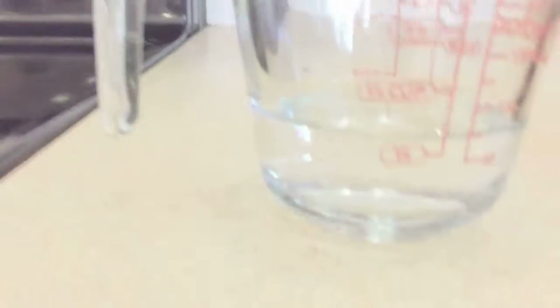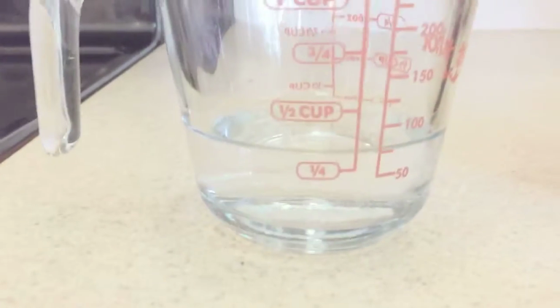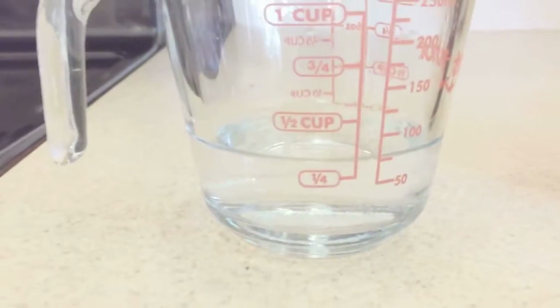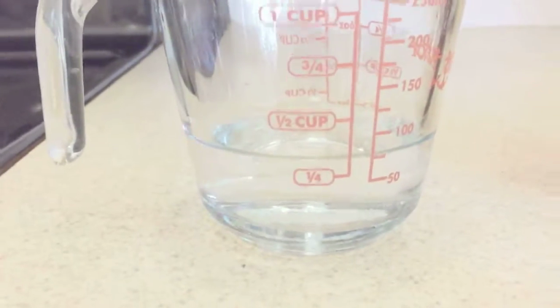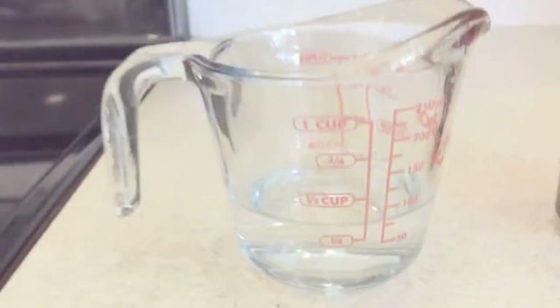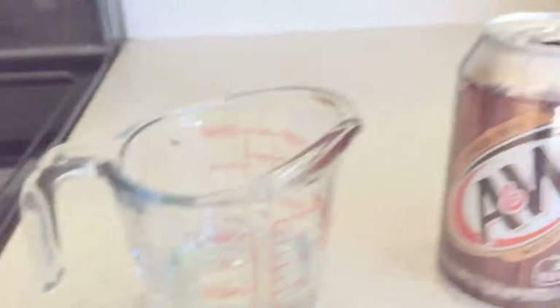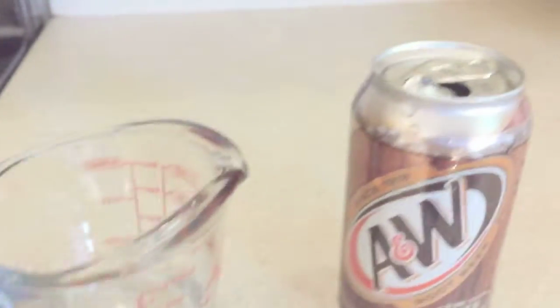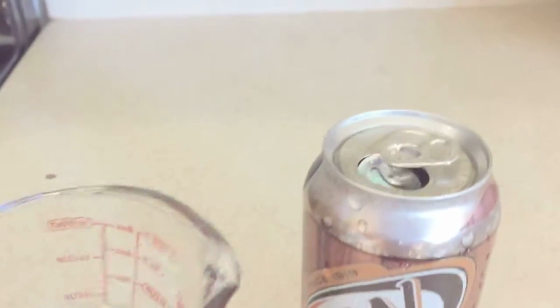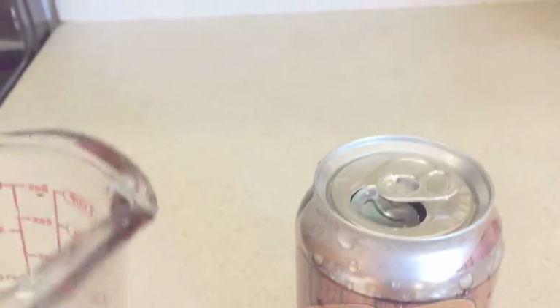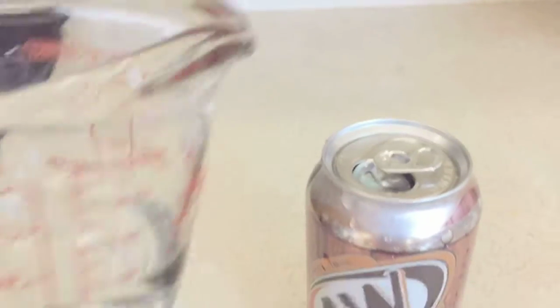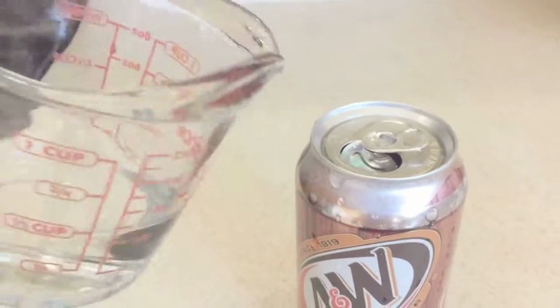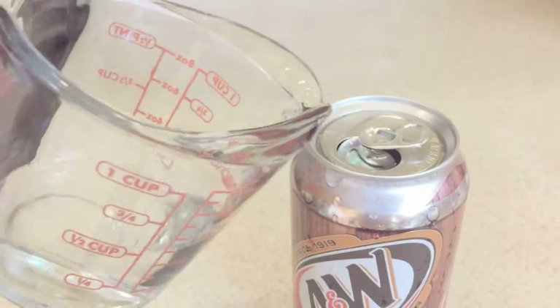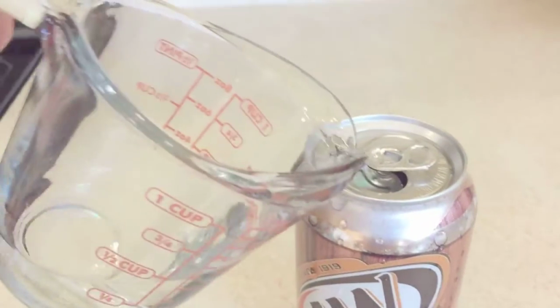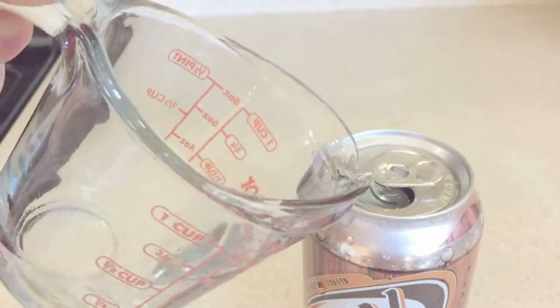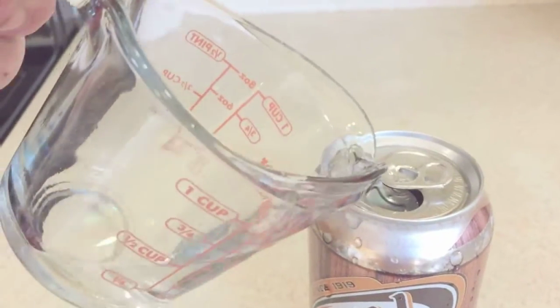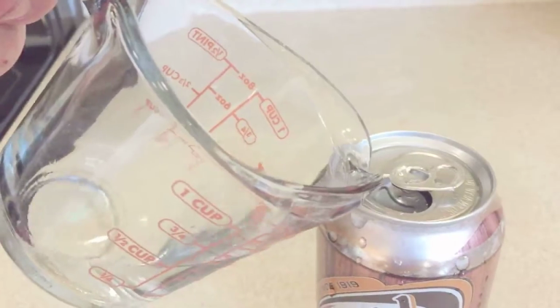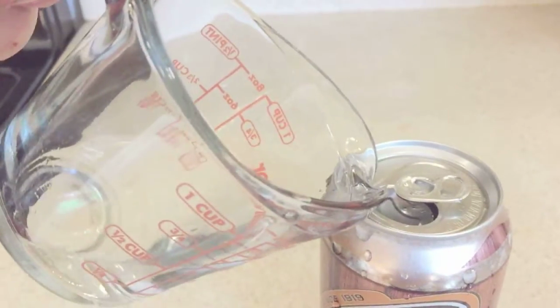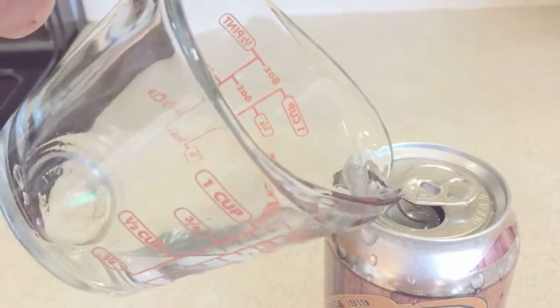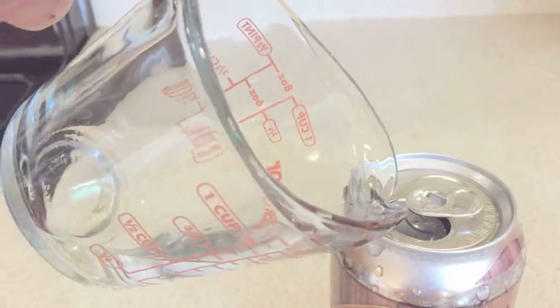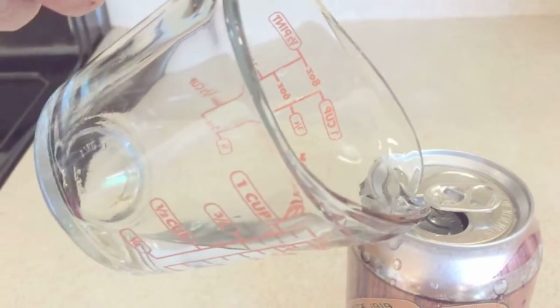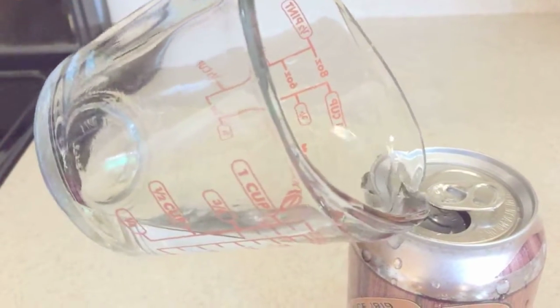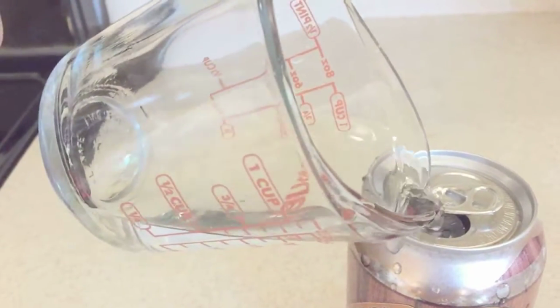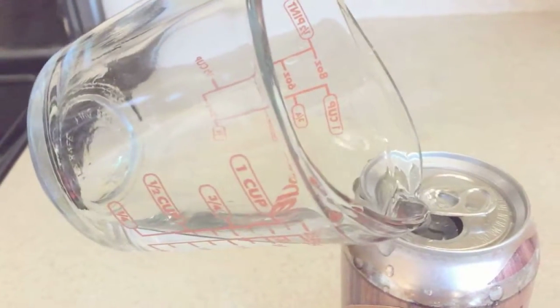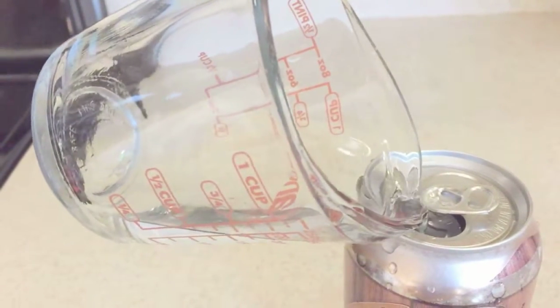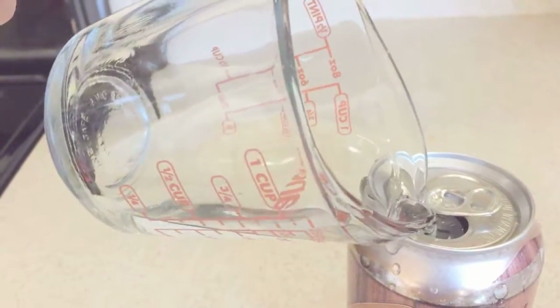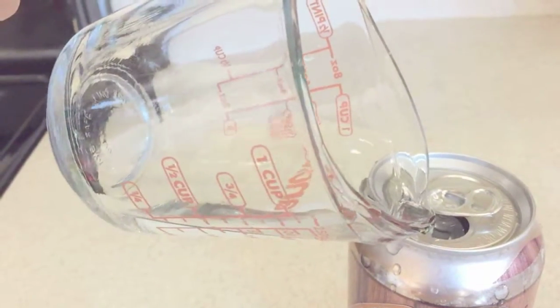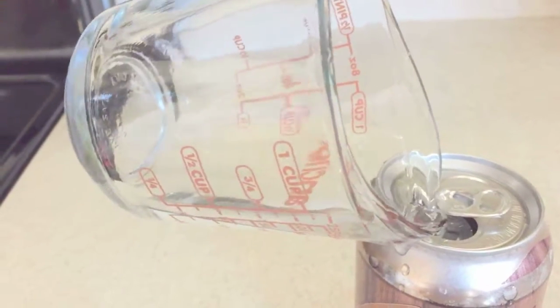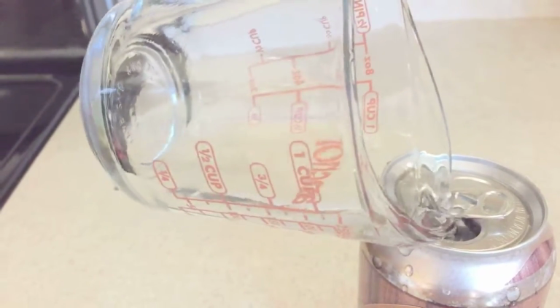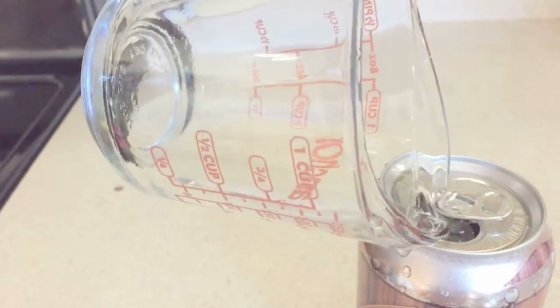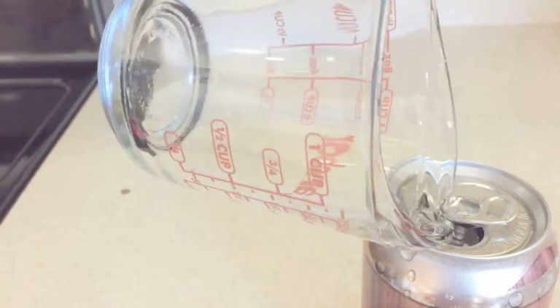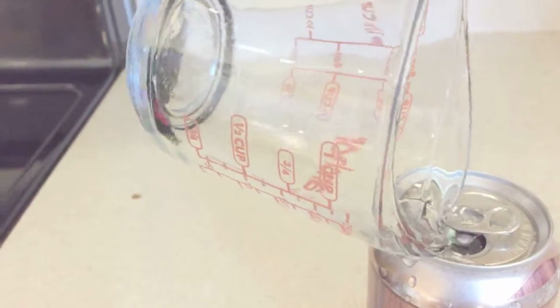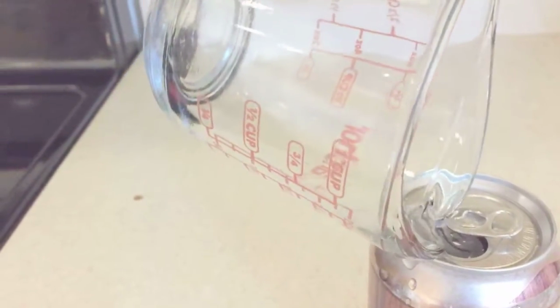I've got a quarter cup of water, just enough to cover the bottom of the can. I use a quarter cup — a little bit more than I should. Pour it into the can.